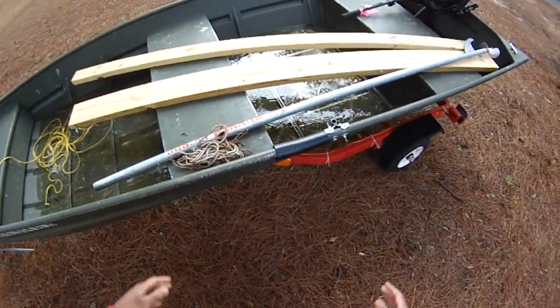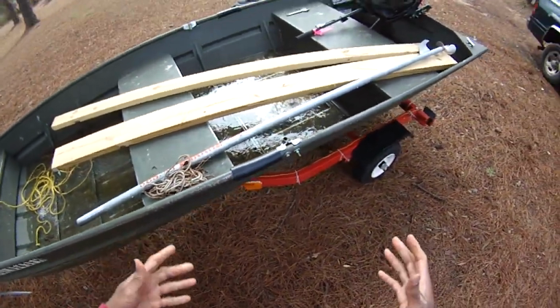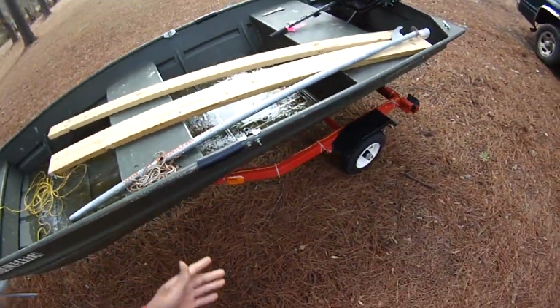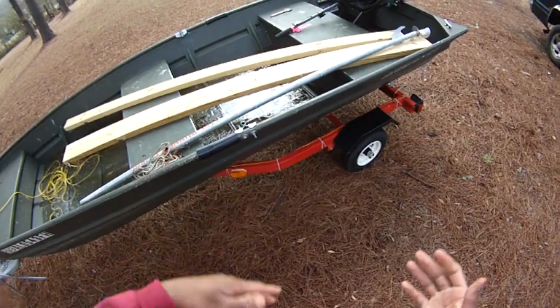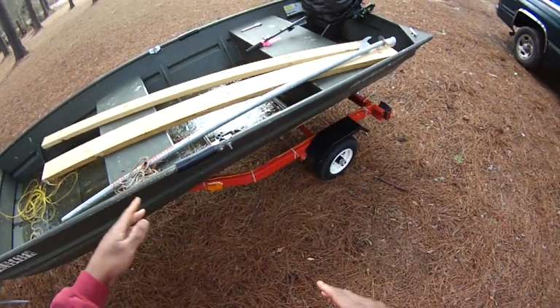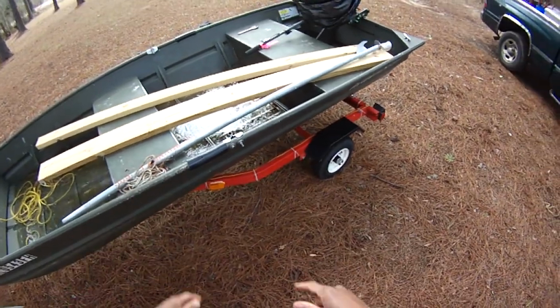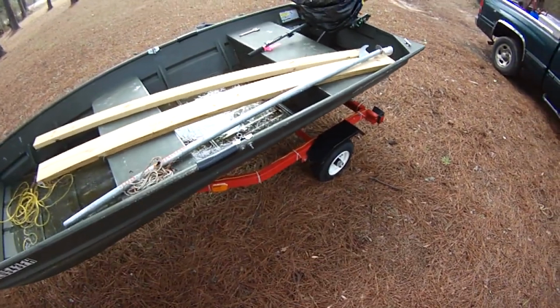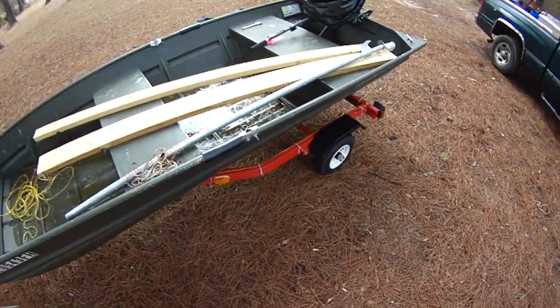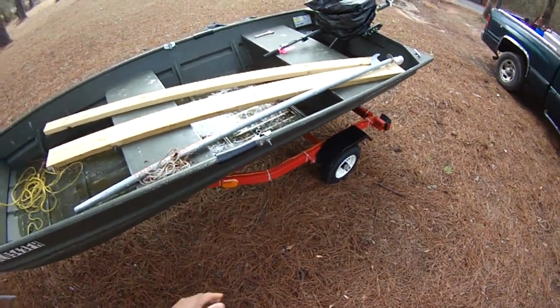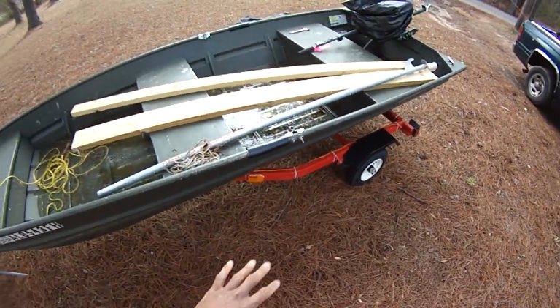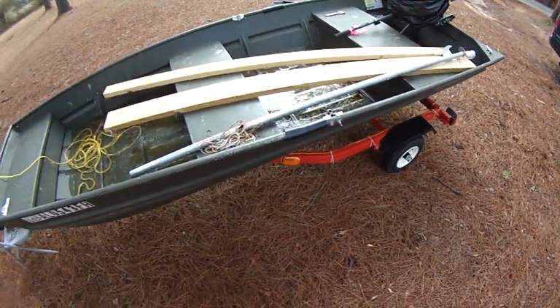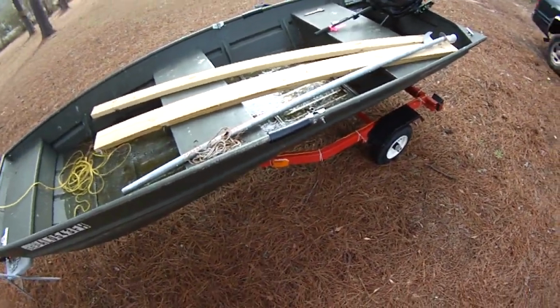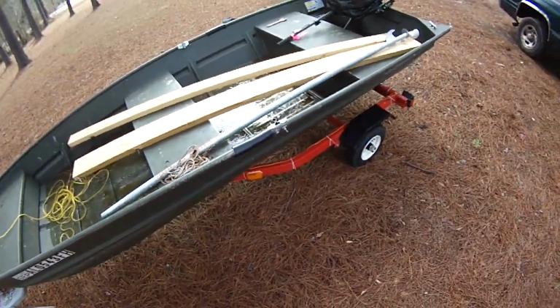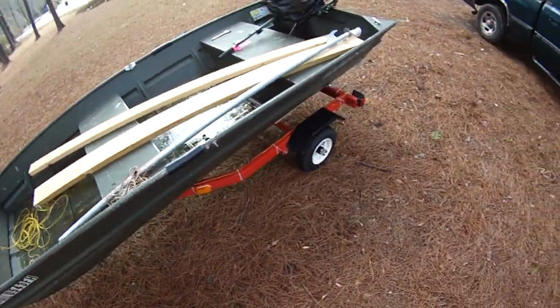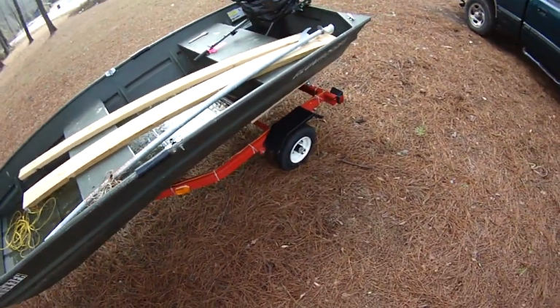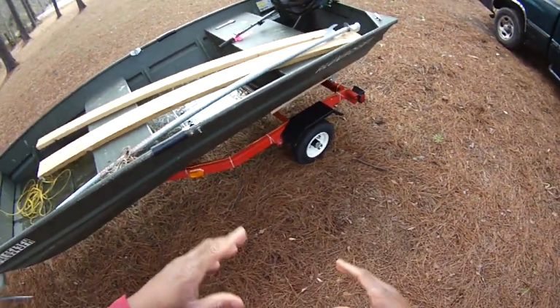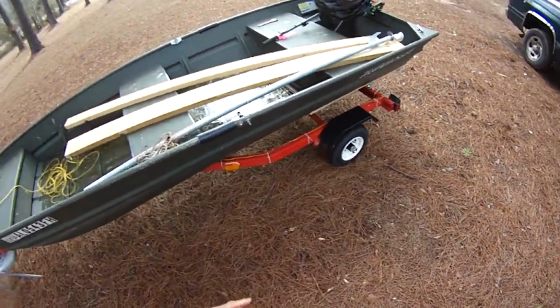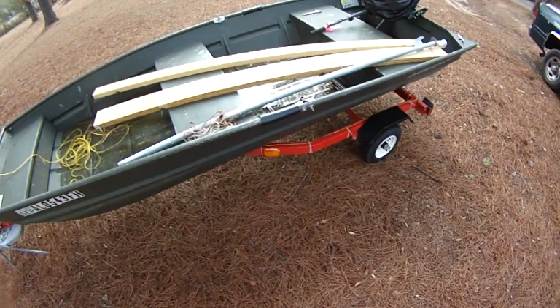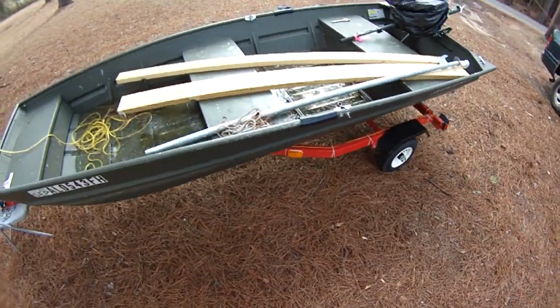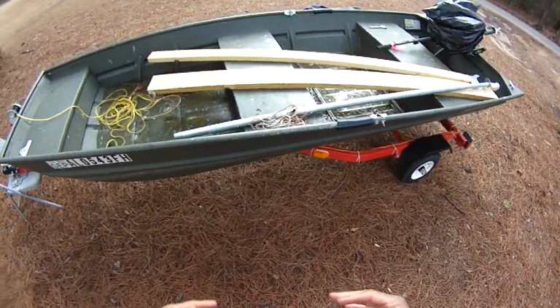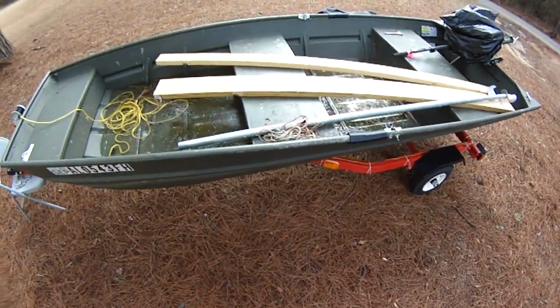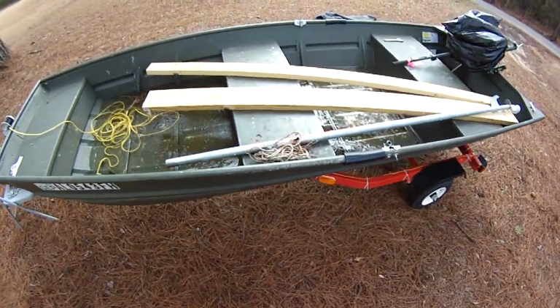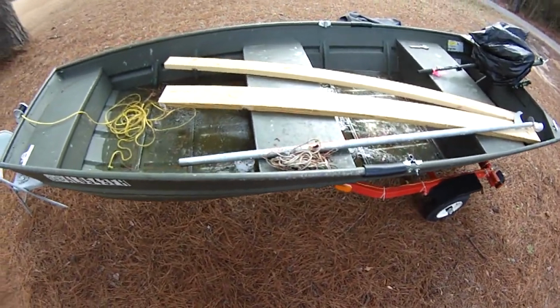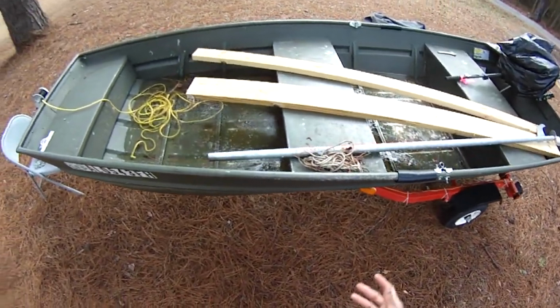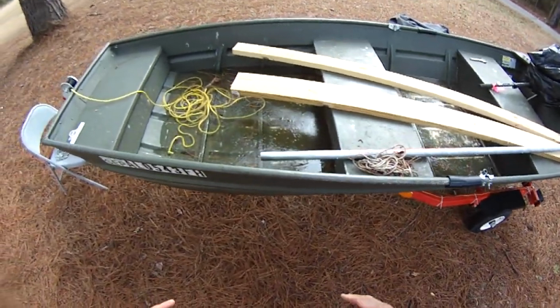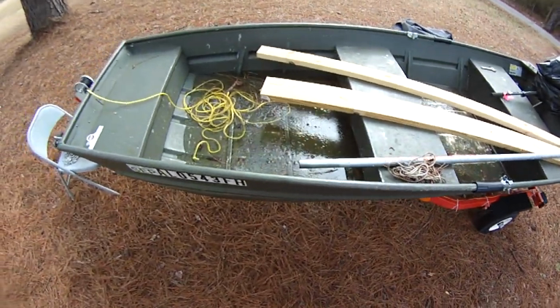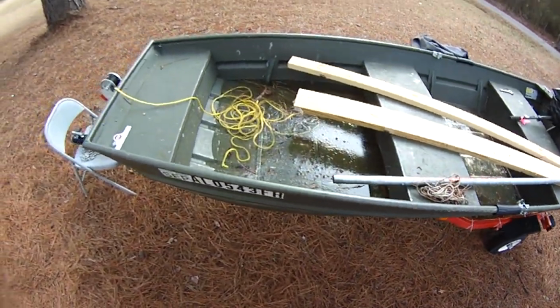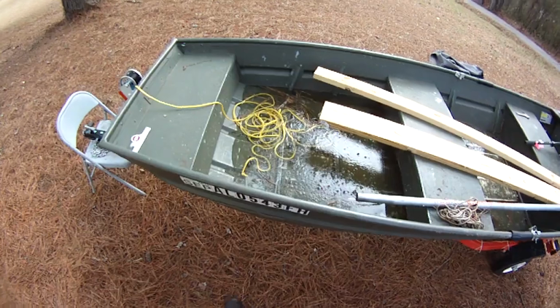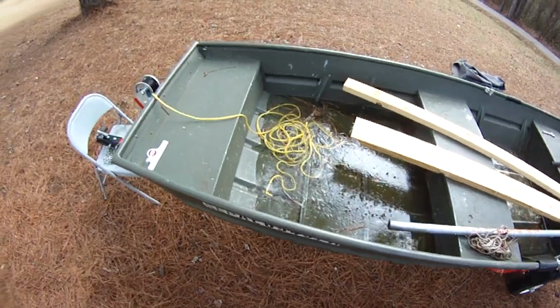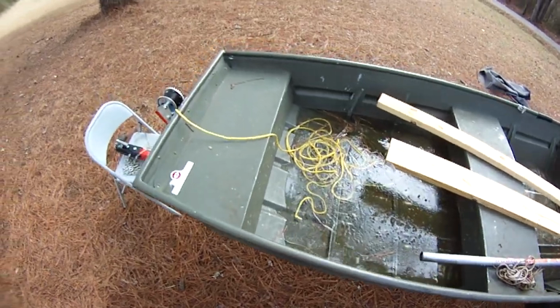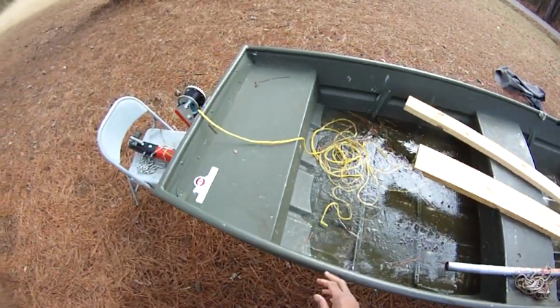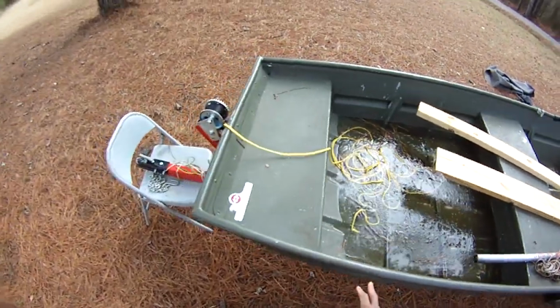Someone asked how do you secure the boat on one of these small Harbor Freight boat trailers. I'm working on an infographic I can put together so you can summarize it very quickly.